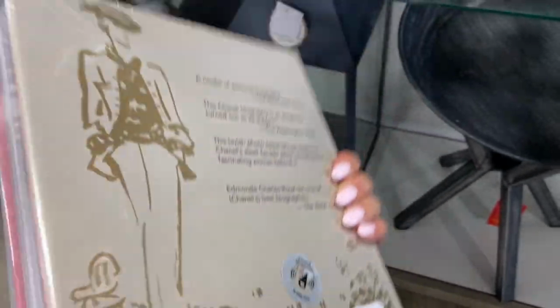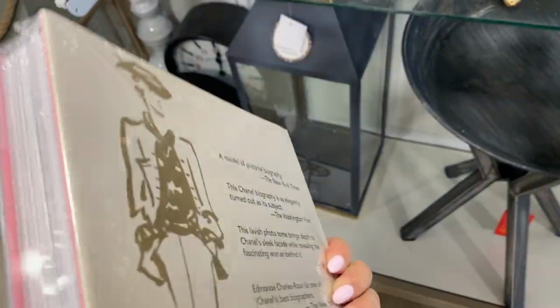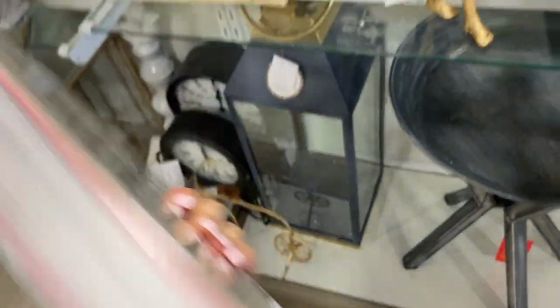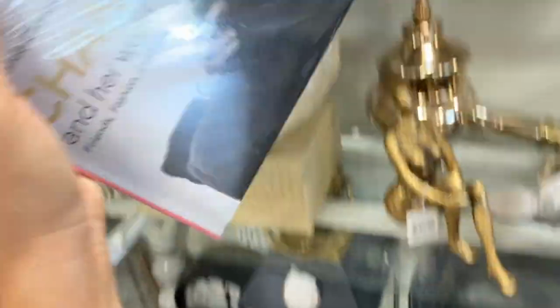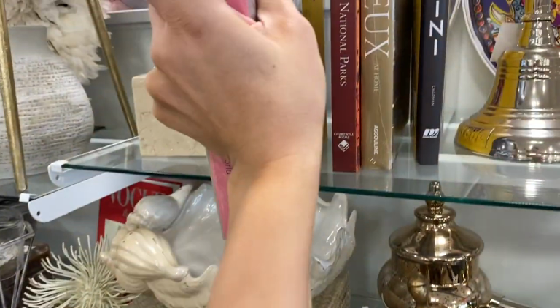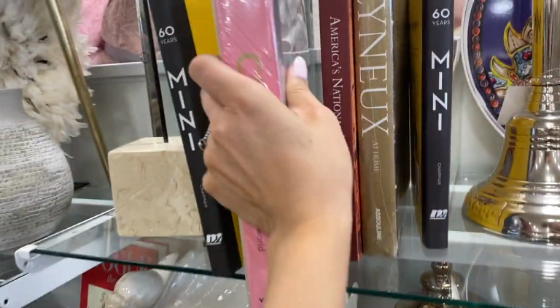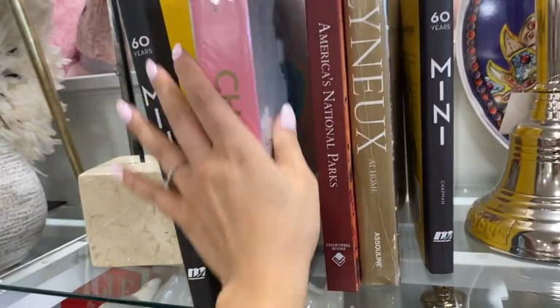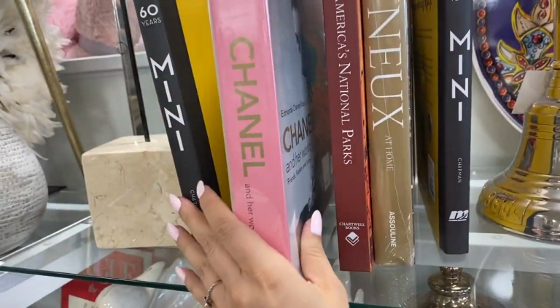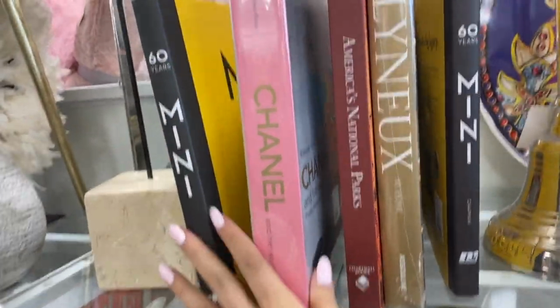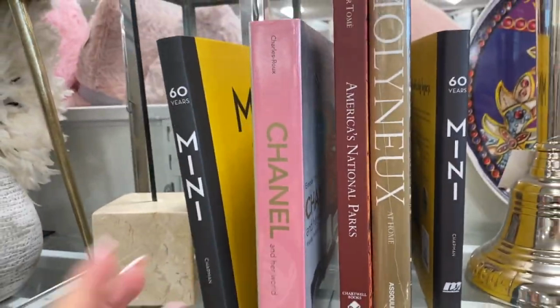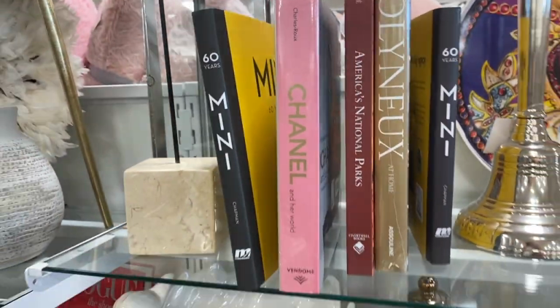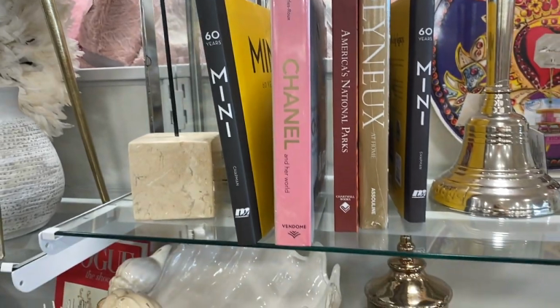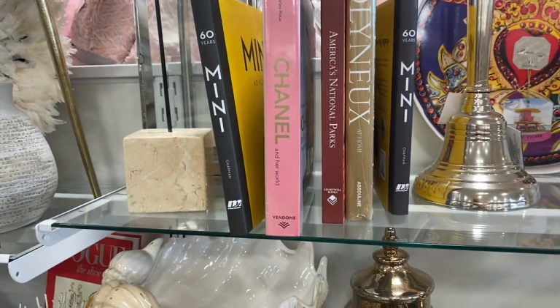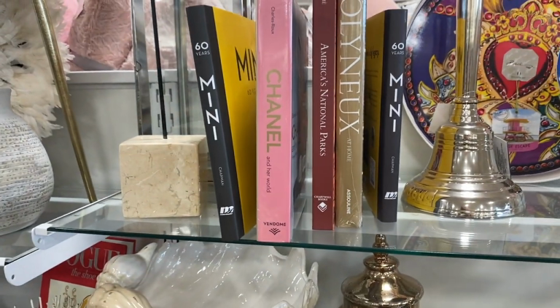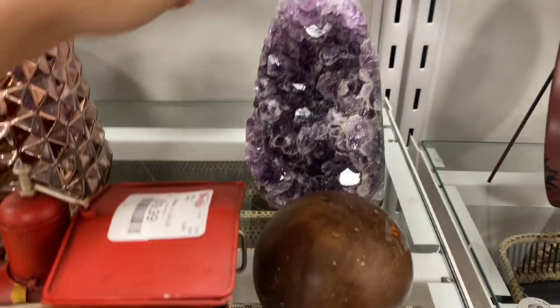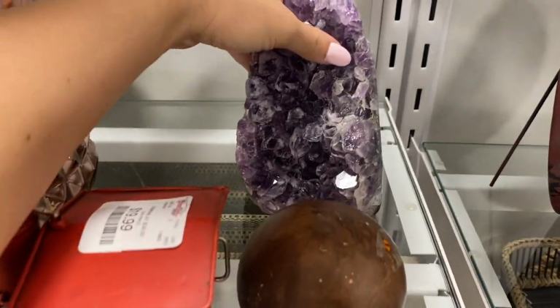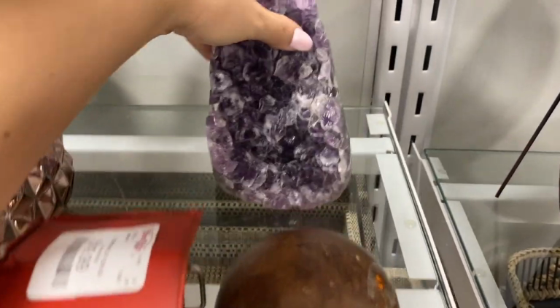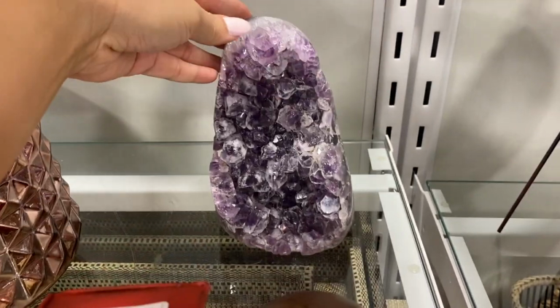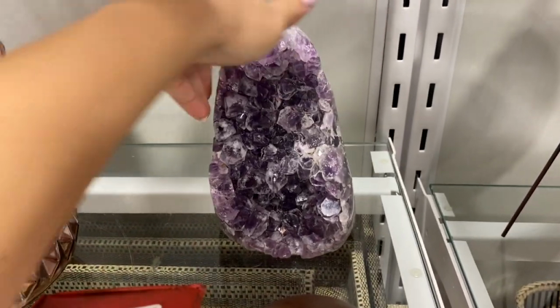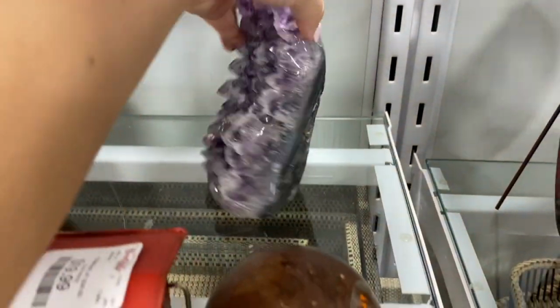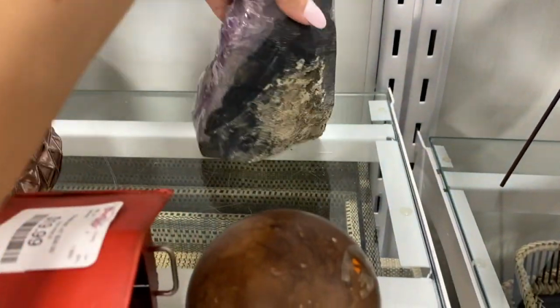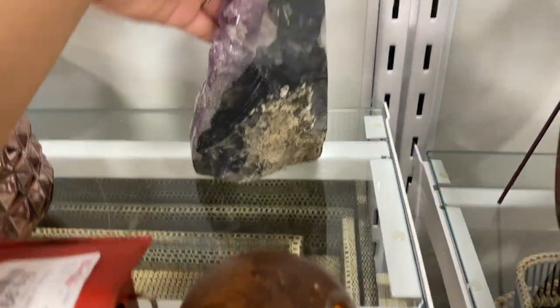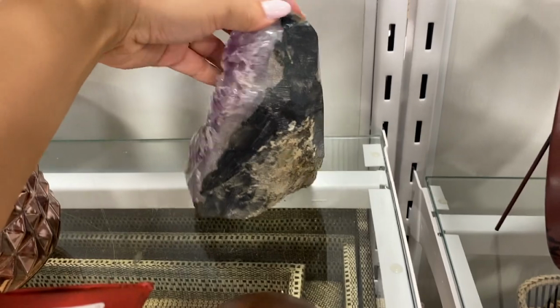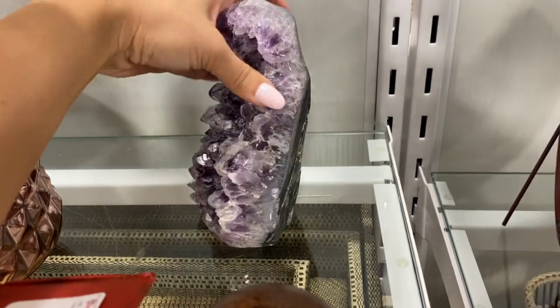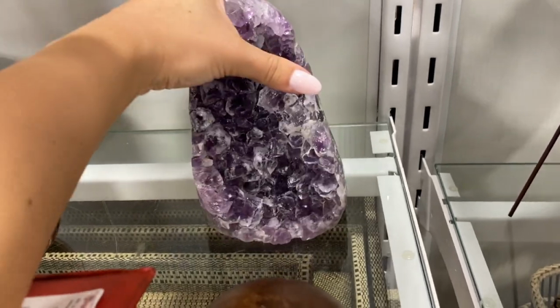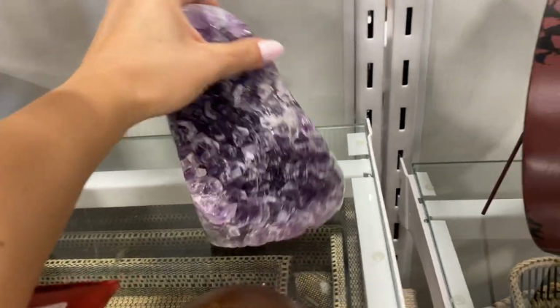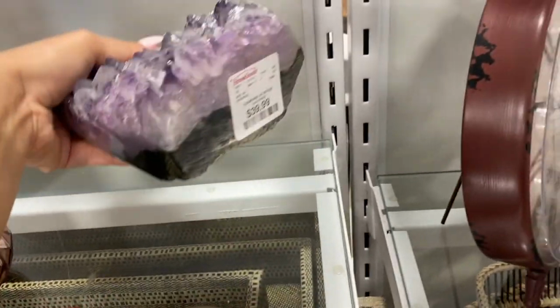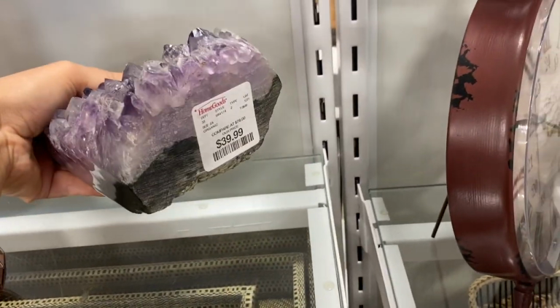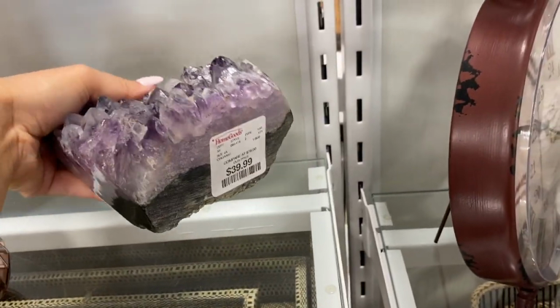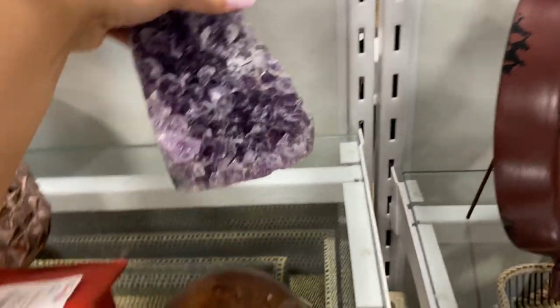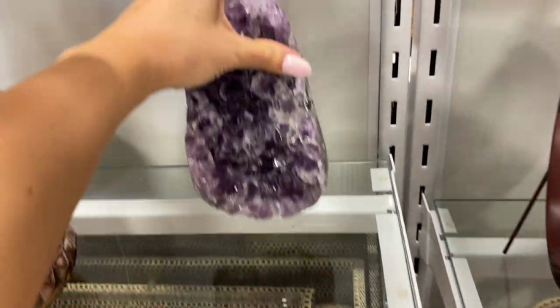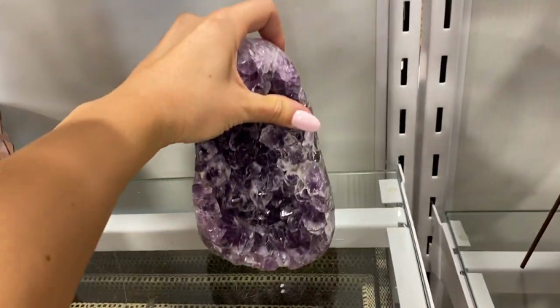$34.99. I really wanted this Chanel coffee table book, but I had to stop myself because I don't need any more. This crystal caught my eye — so gorgeous, and kind of different from the normal amethyst crystals that you see.